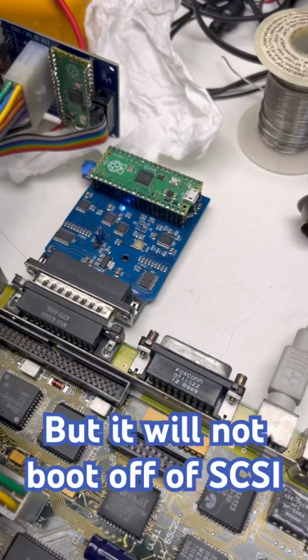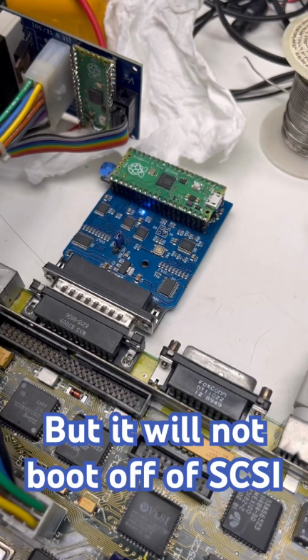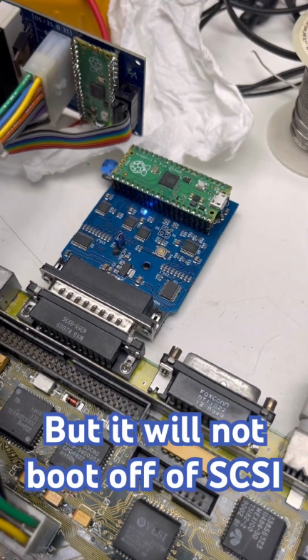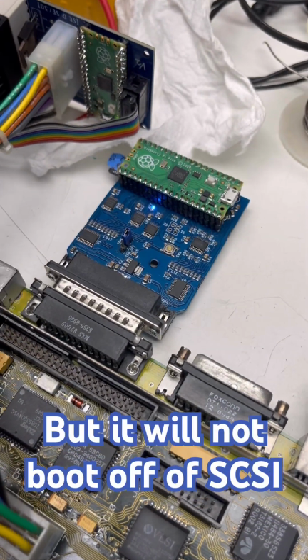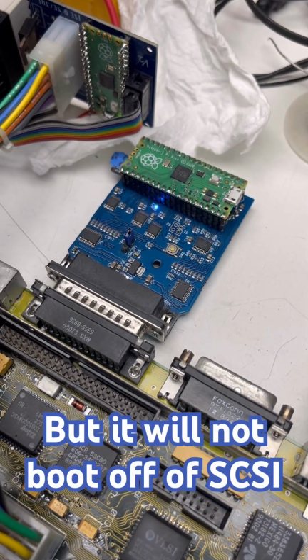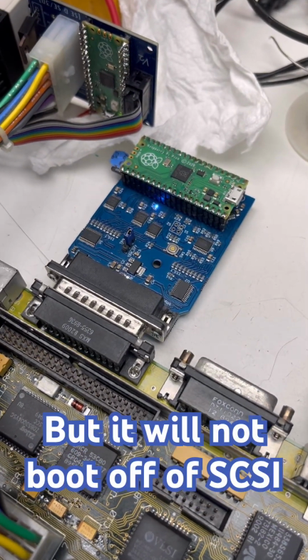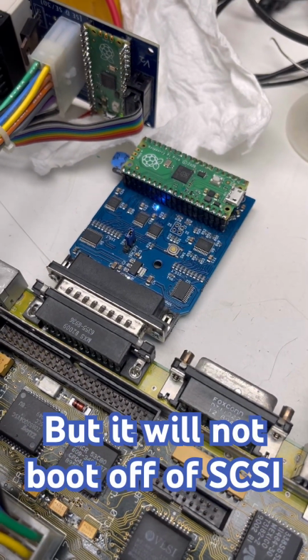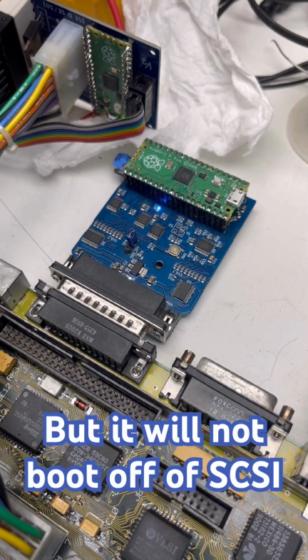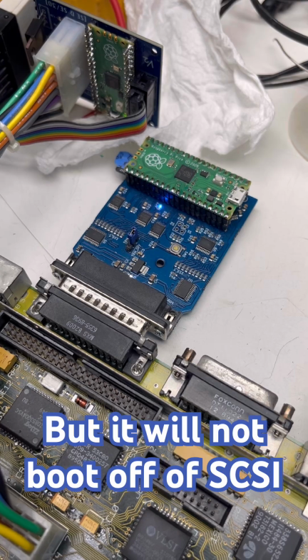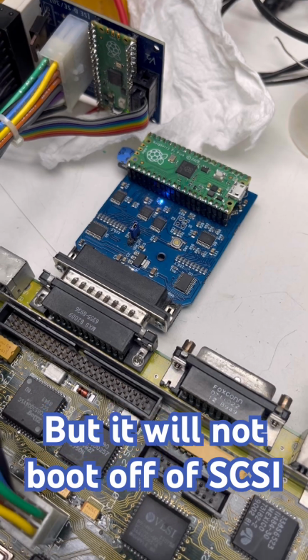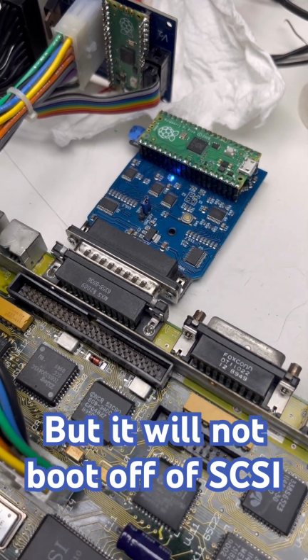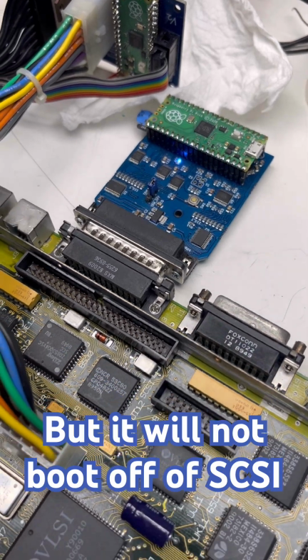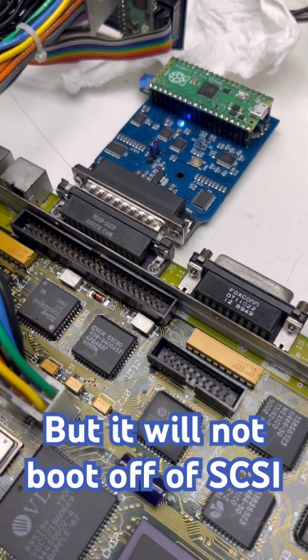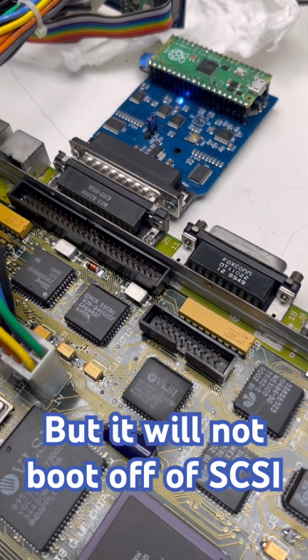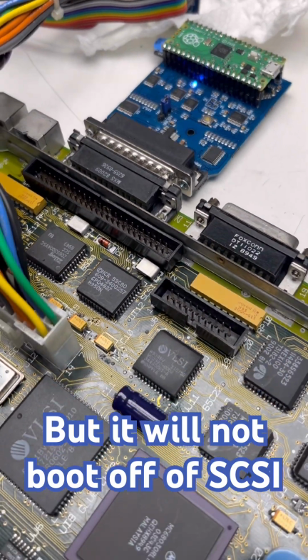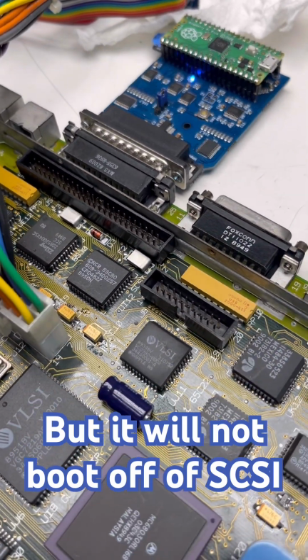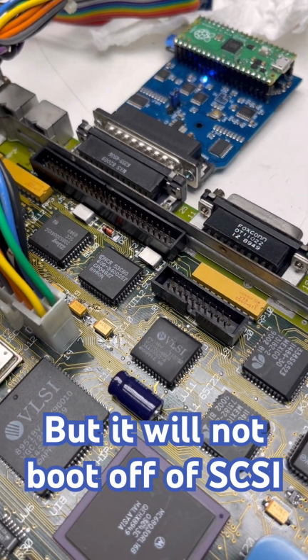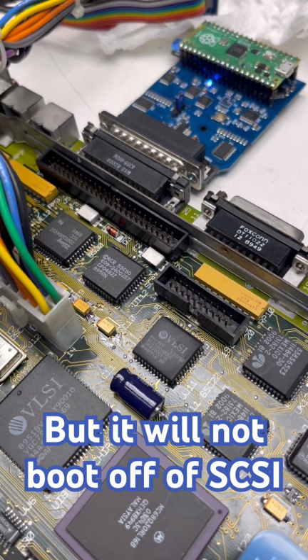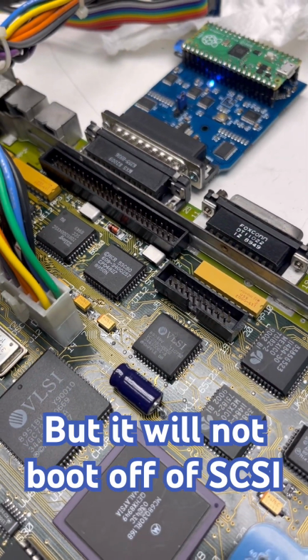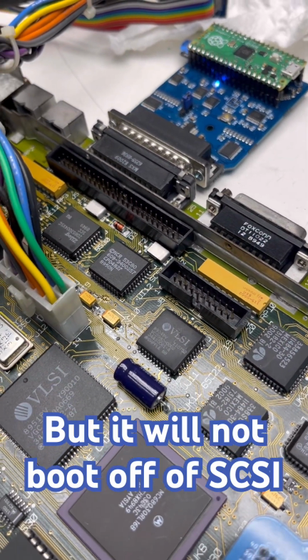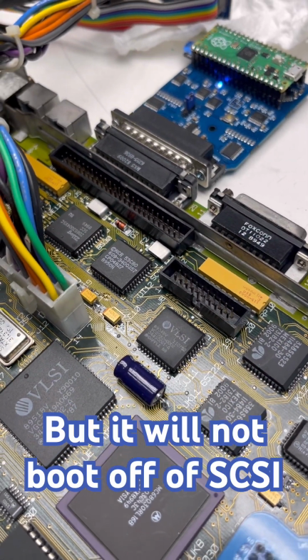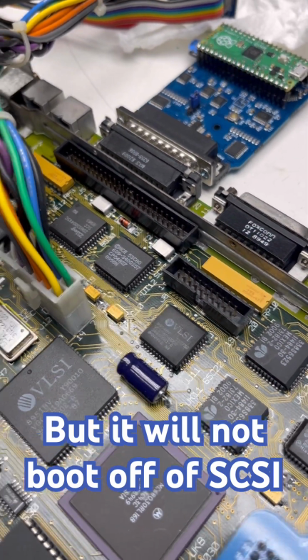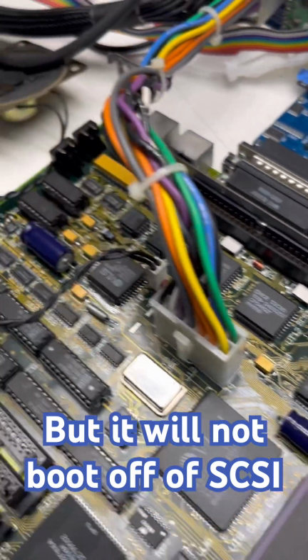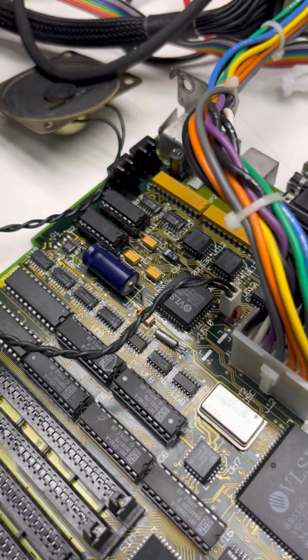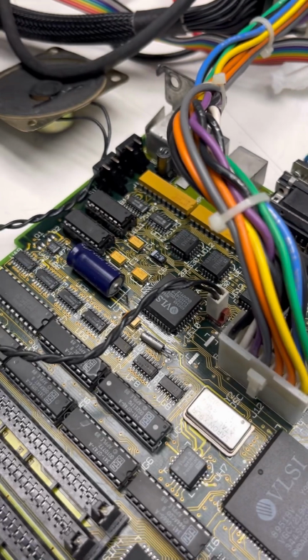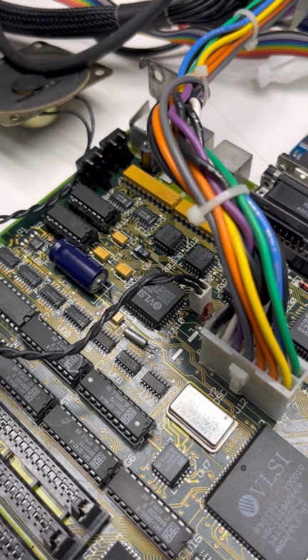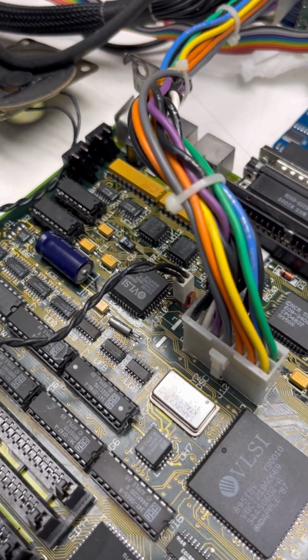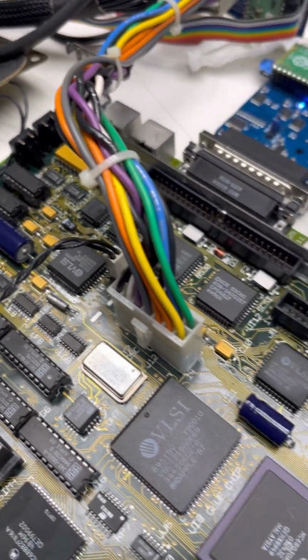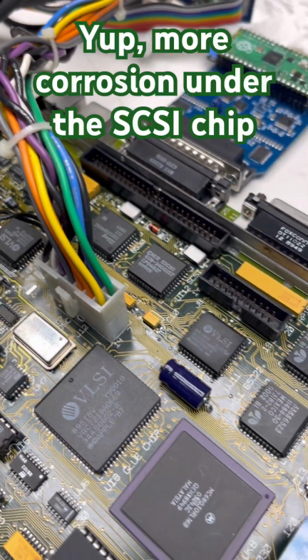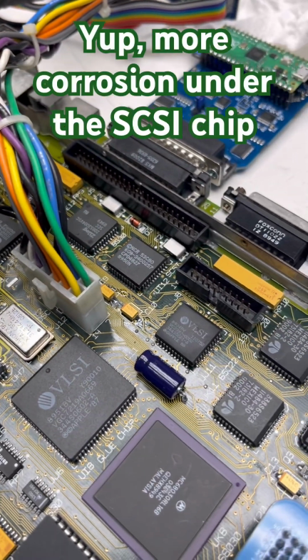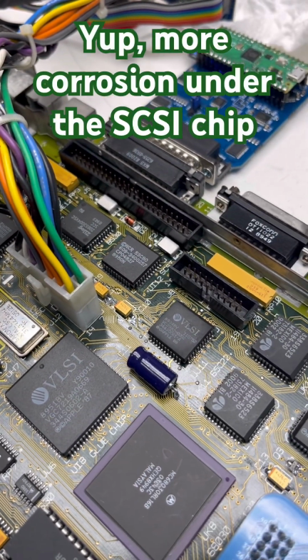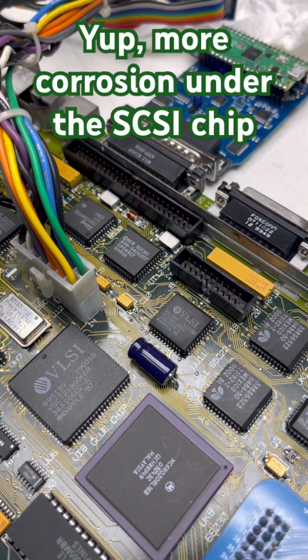Every once in a while the light blinks — there it goes. Why do I feel like the corrosion underneath the SCSI chip is the same thing that happened to the ASC? I'm going to have to pop that off.